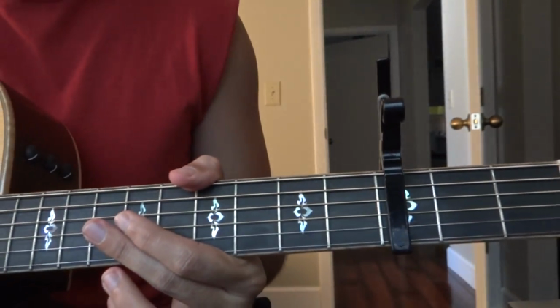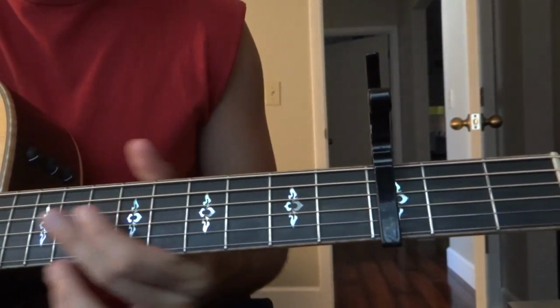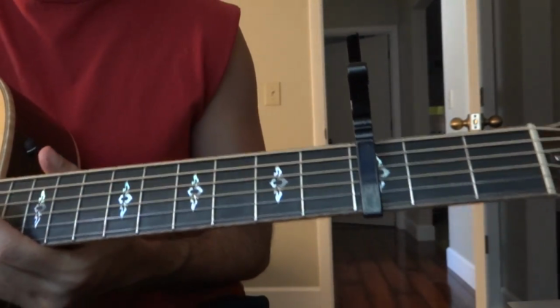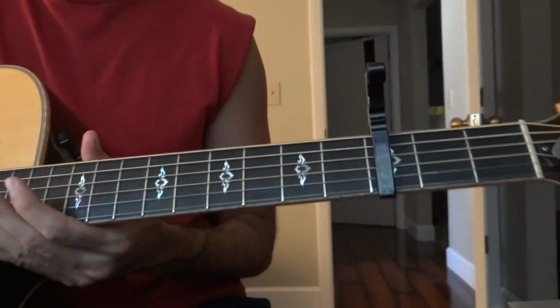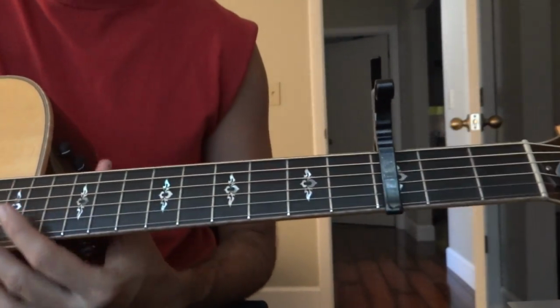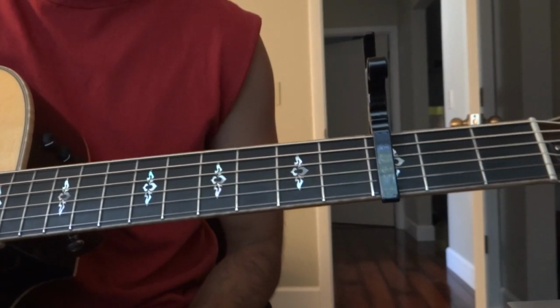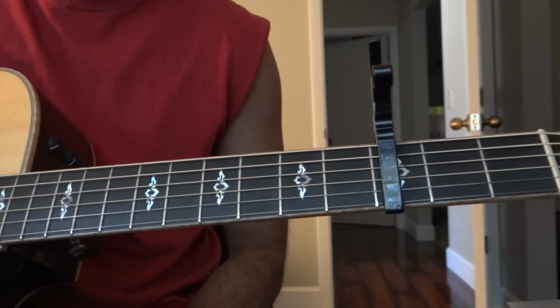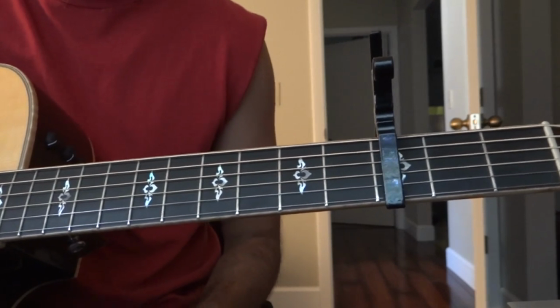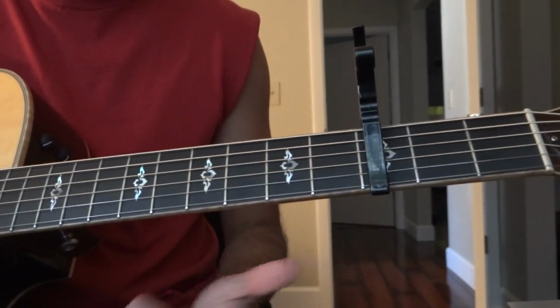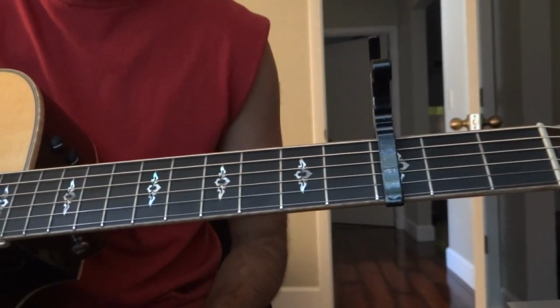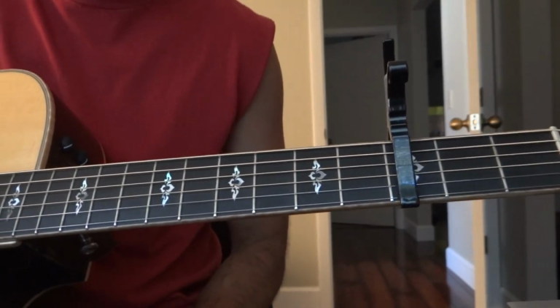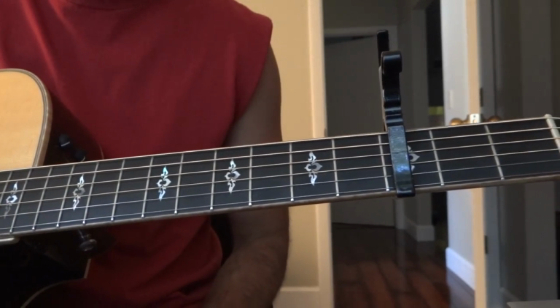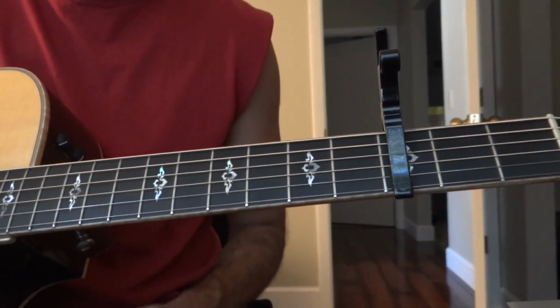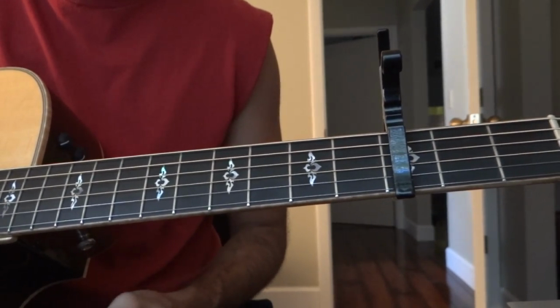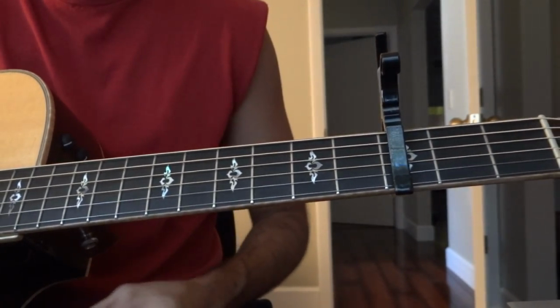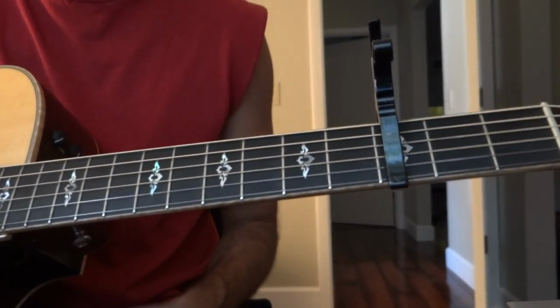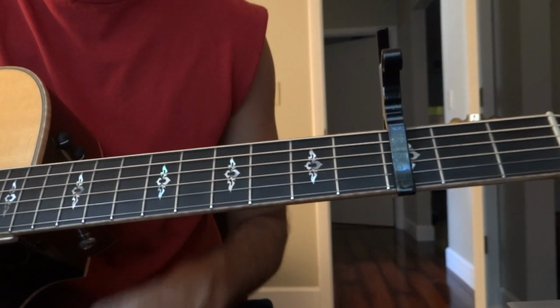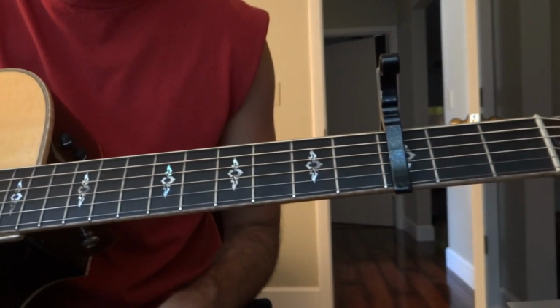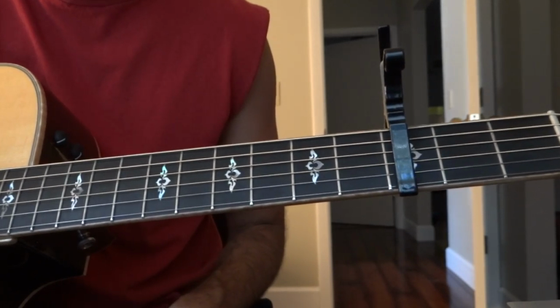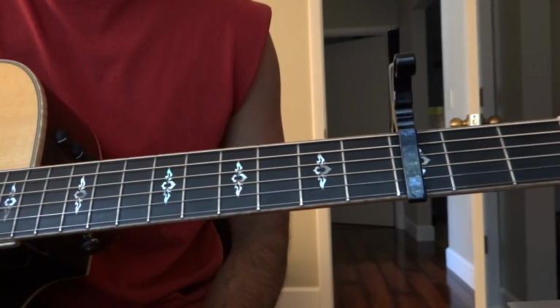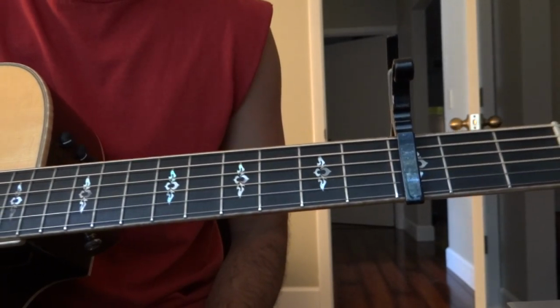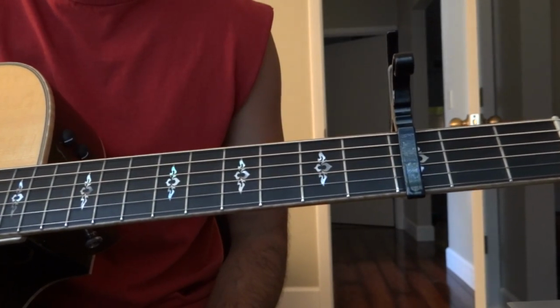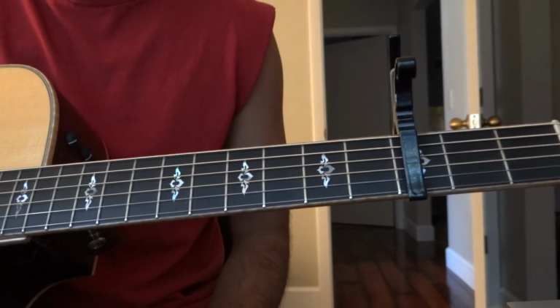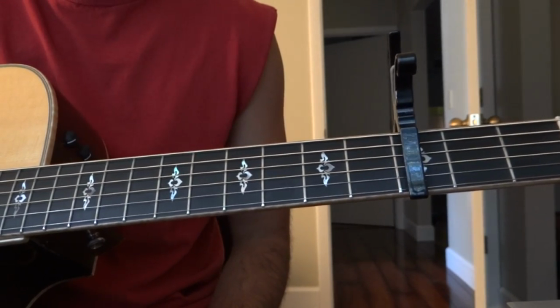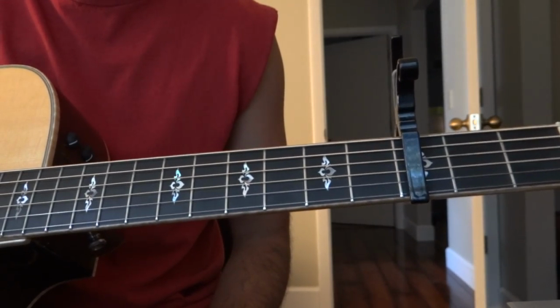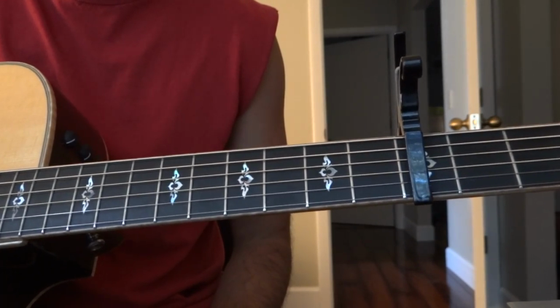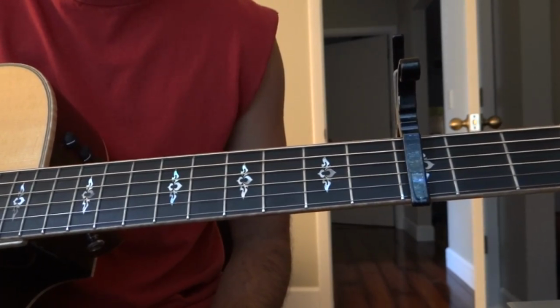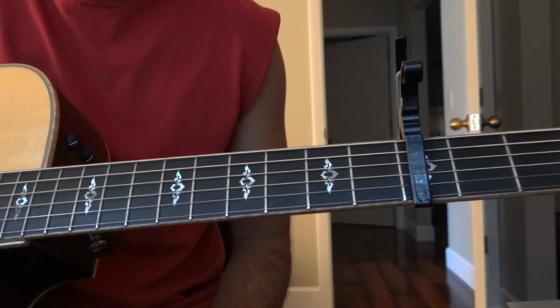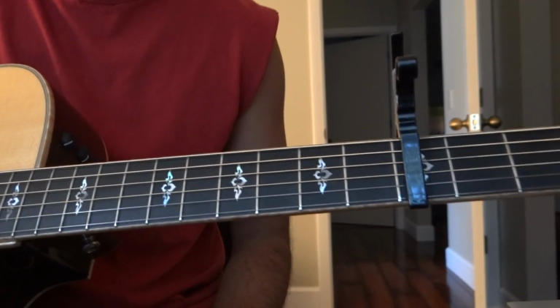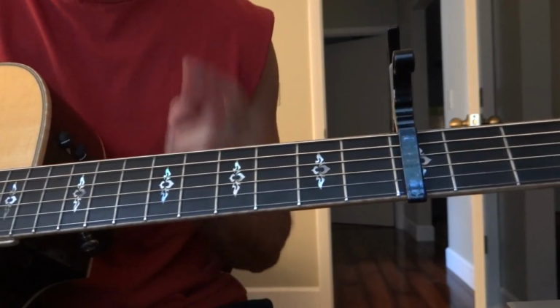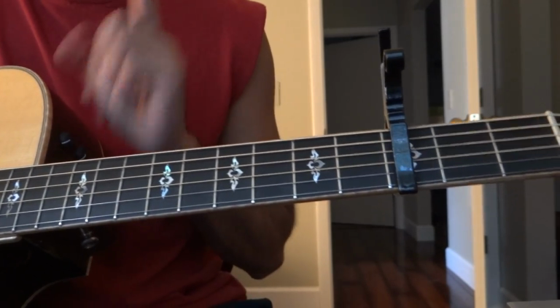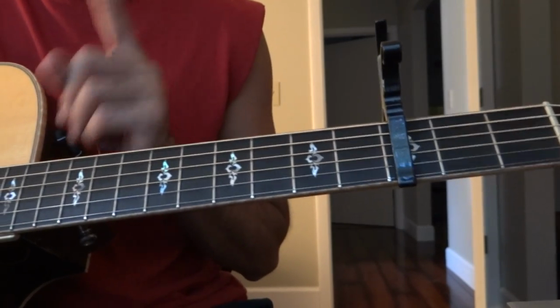Hey YouTubers, got a new song from Mandisa called 'Overcomer' — how to play it on guitar. Easy, easy, easy song. I'm not gonna do a cover because I don't sing like Mandisa, but for those of you that want to learn to play the song, this video is for you.